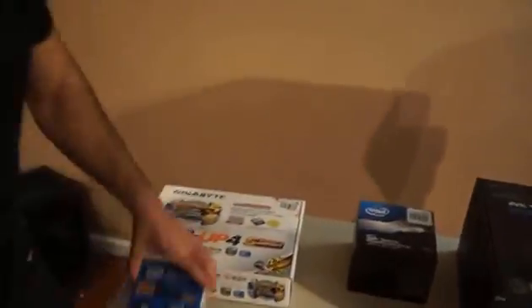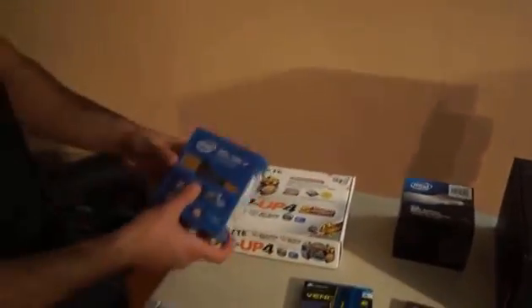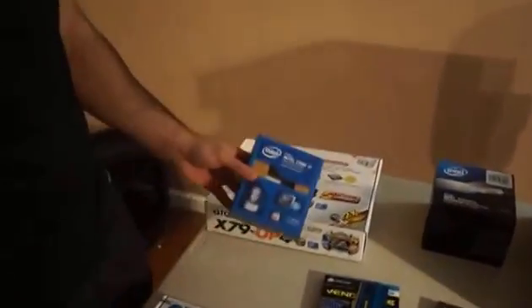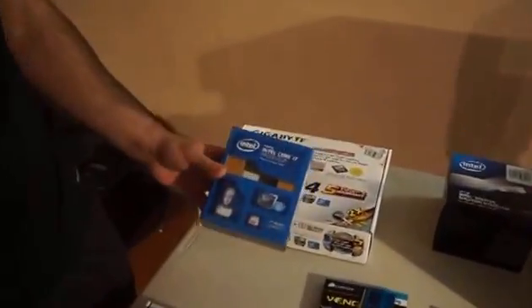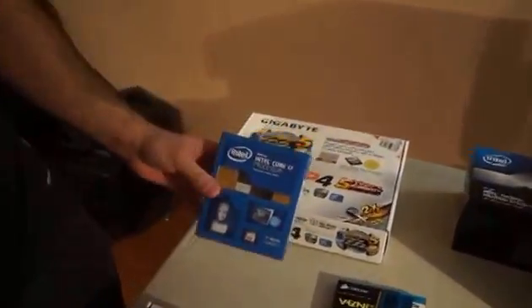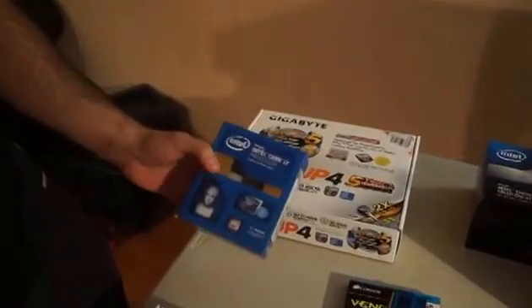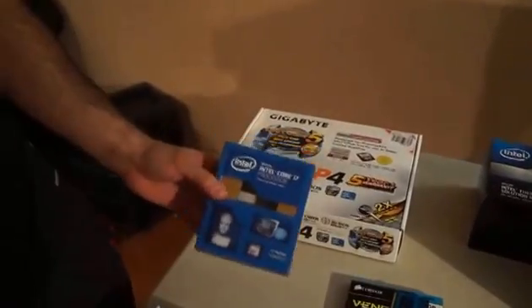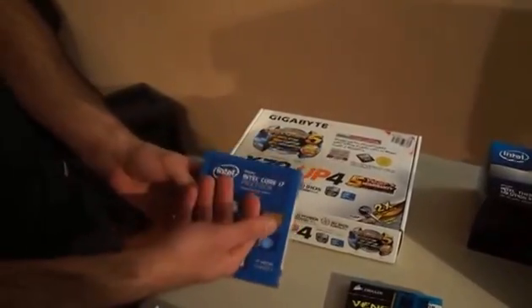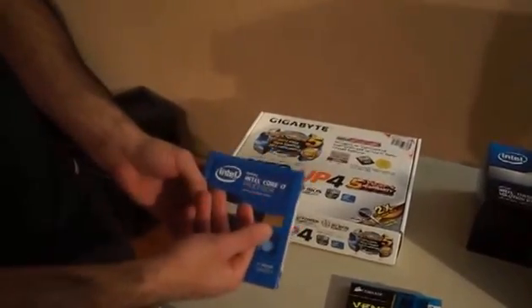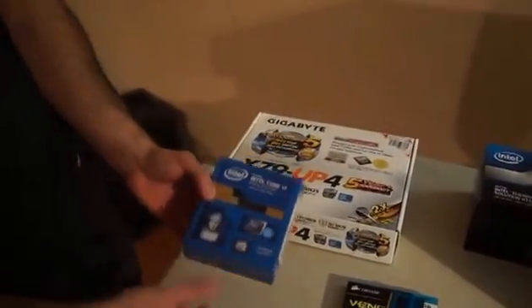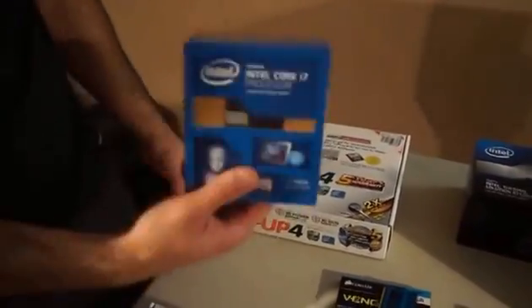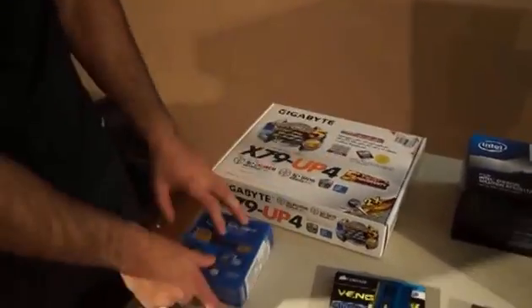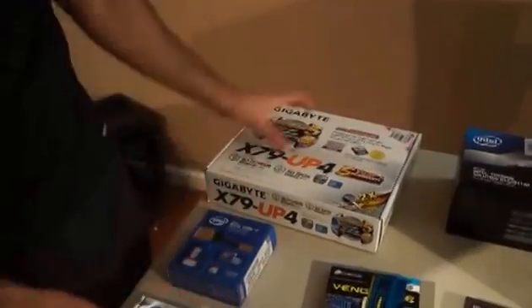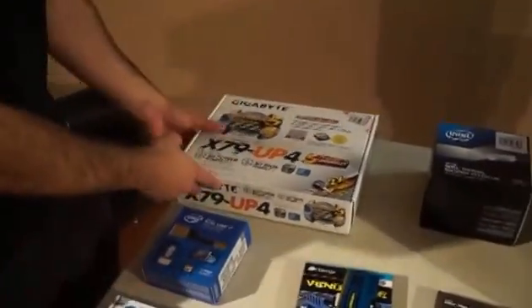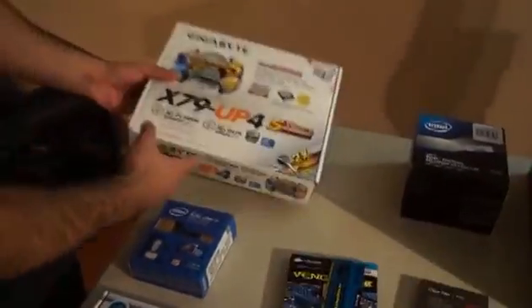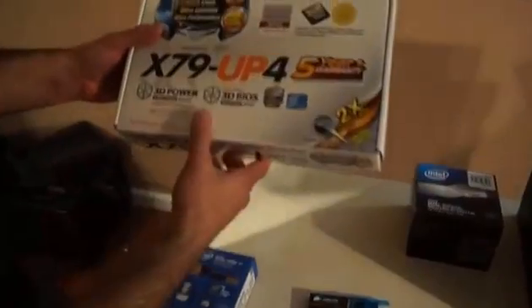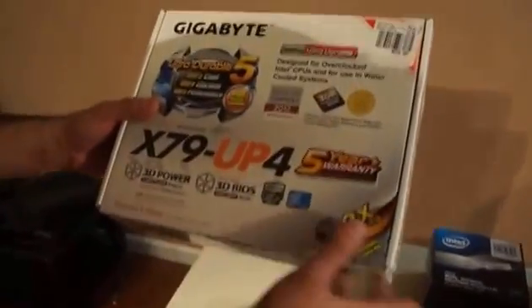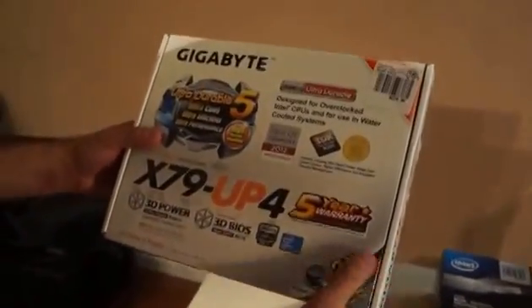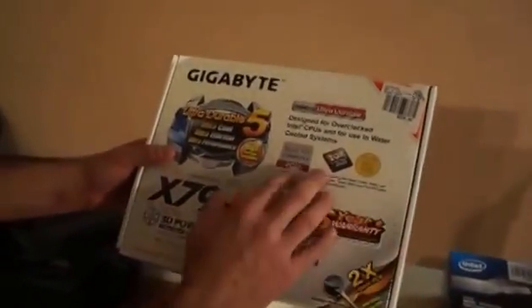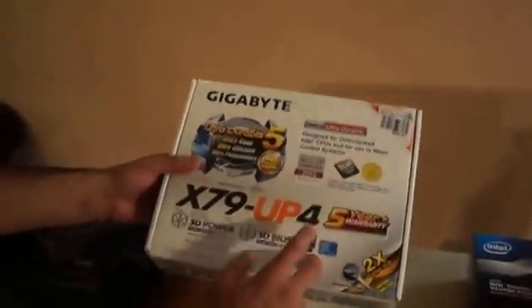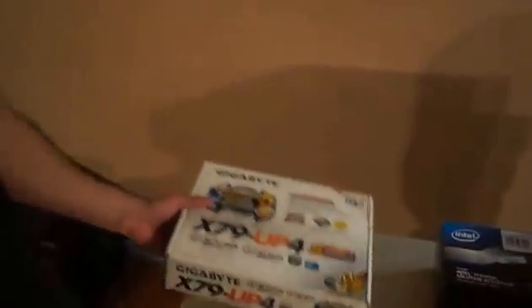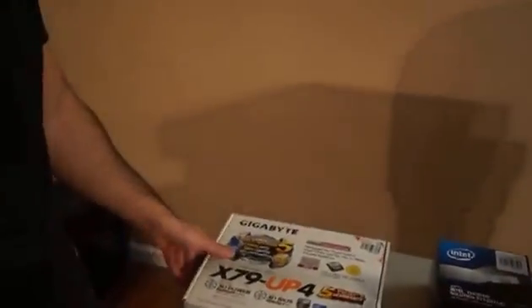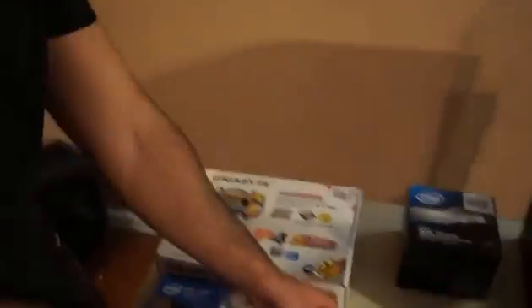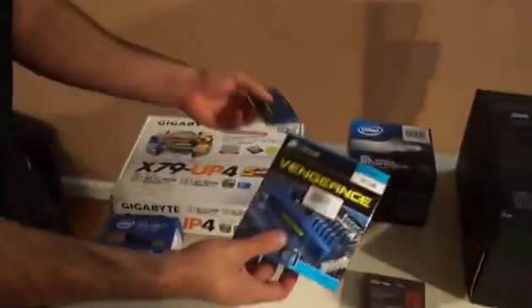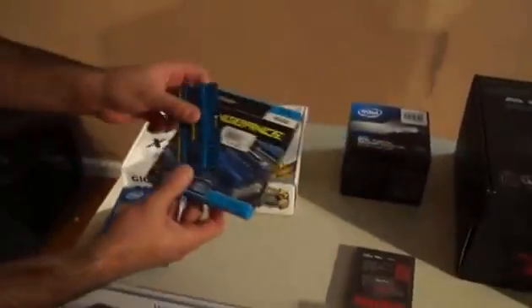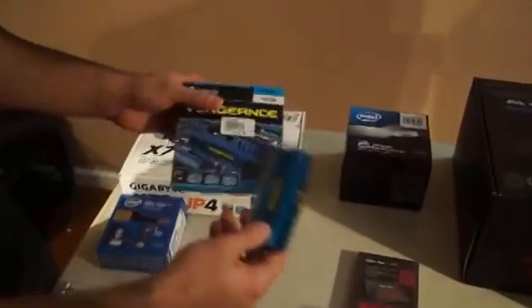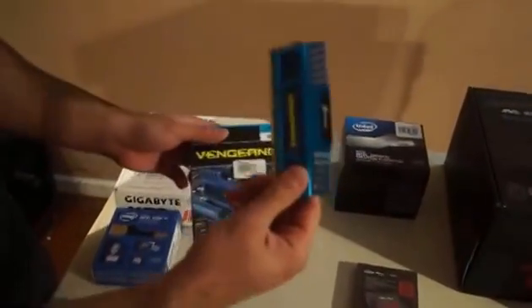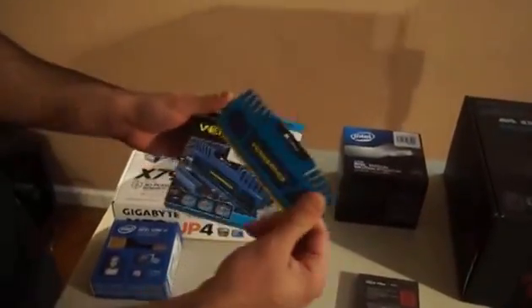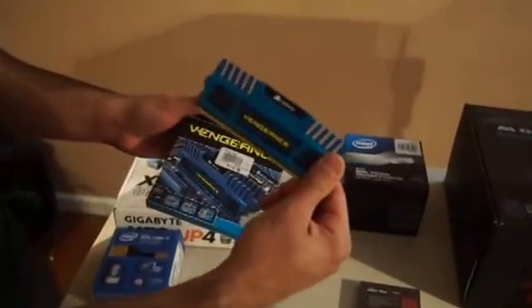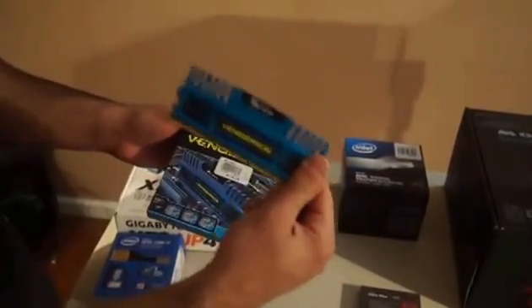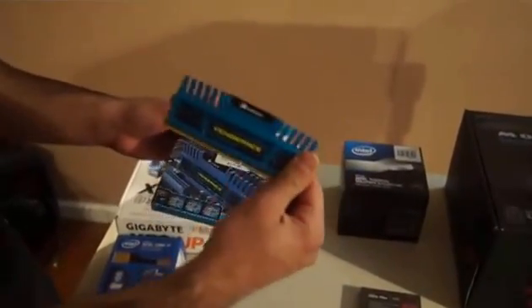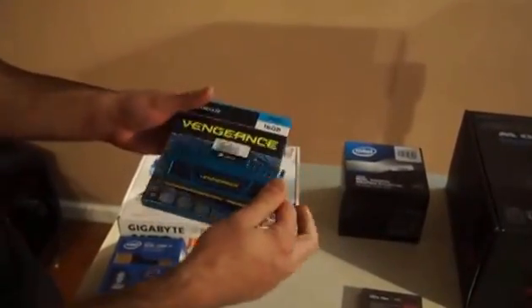This is a powerful processor I'm using. It doesn't really matter which one — I'm just using a good one because I'm going to keep it, but this does not make a difference. You just got to make sure that the socket can match. This is the 2011 socket. I got 16GB of RAM, but I'm only going to use 8GB because that's all you need.